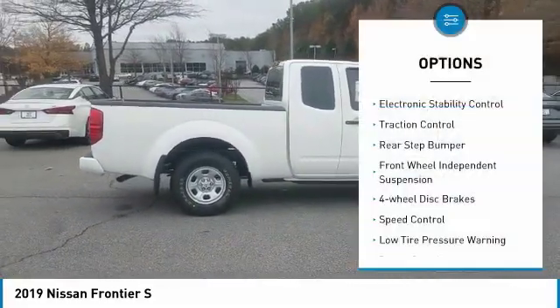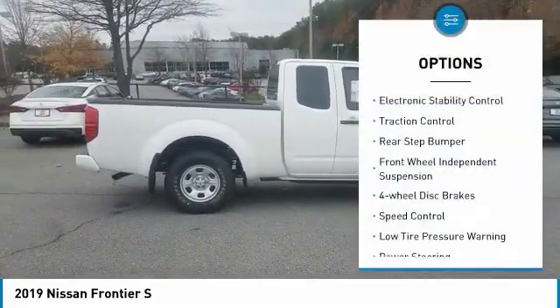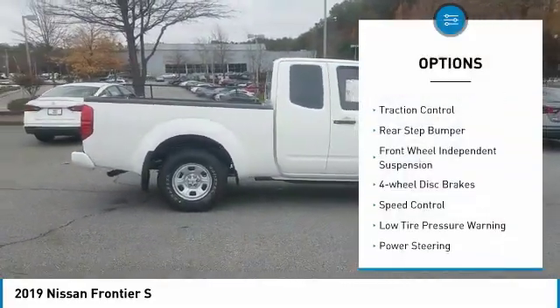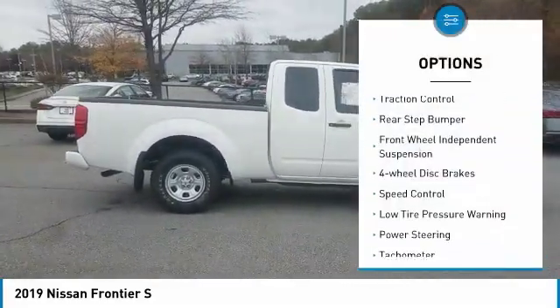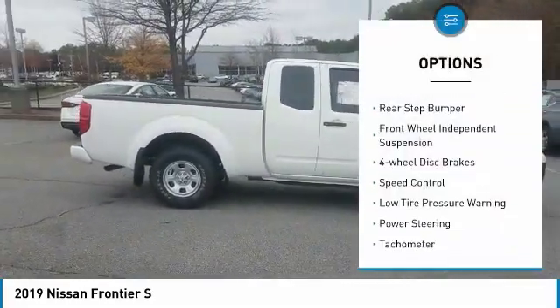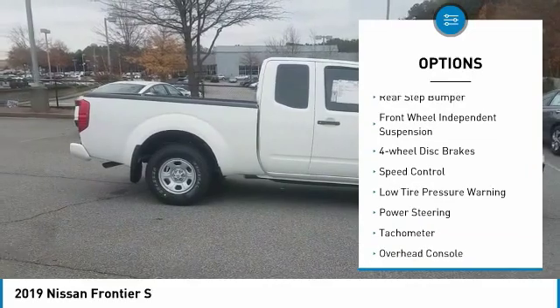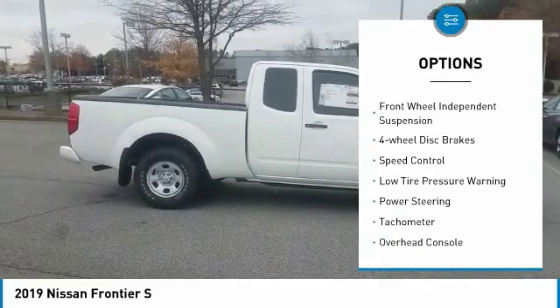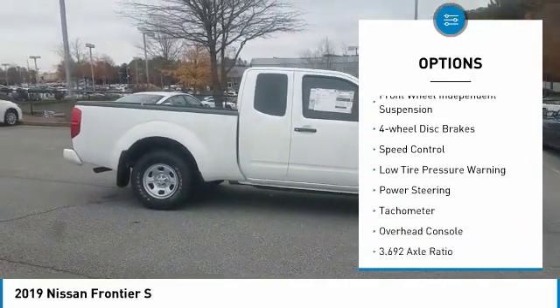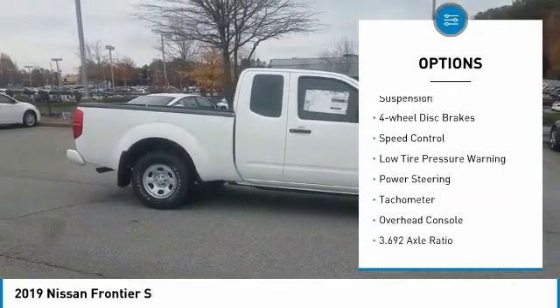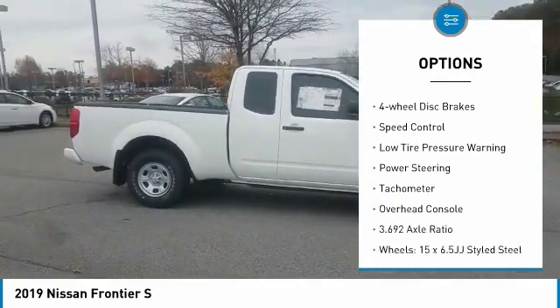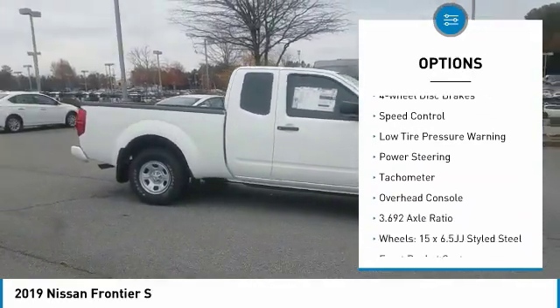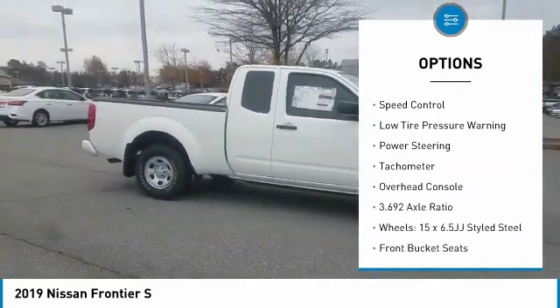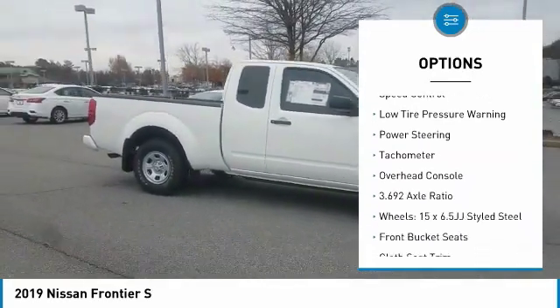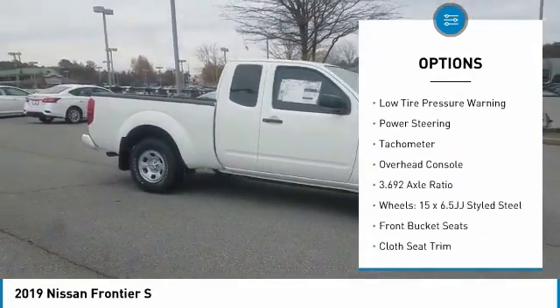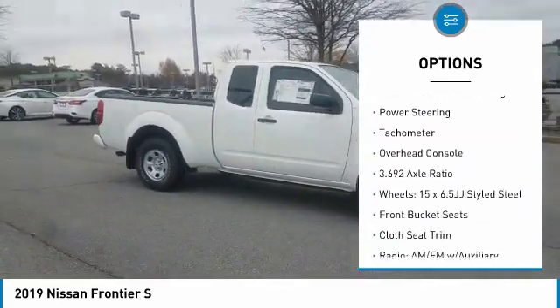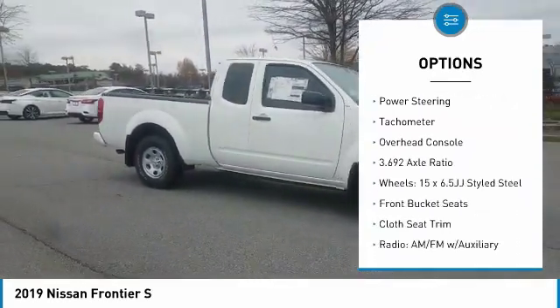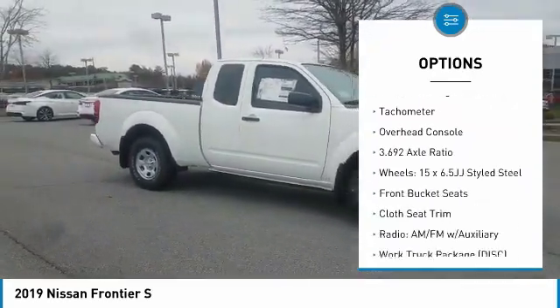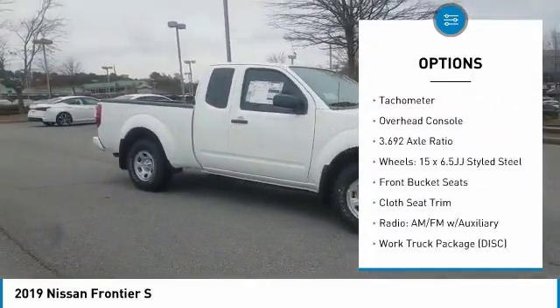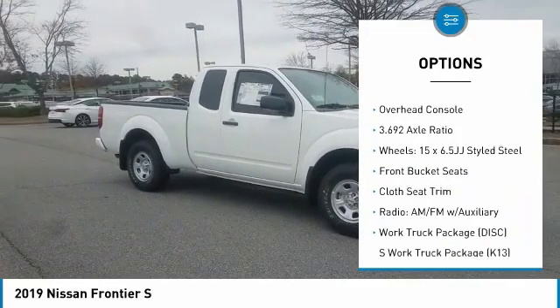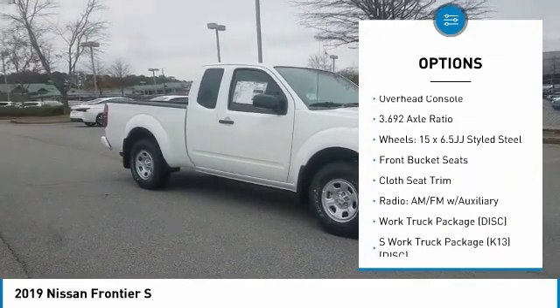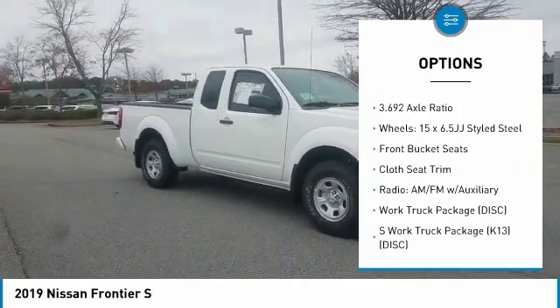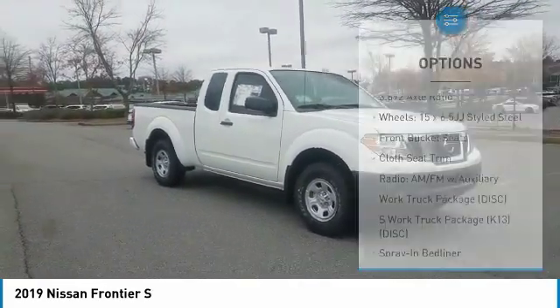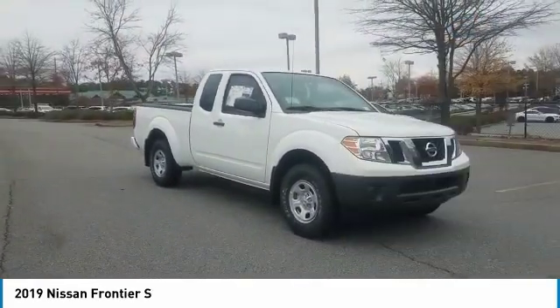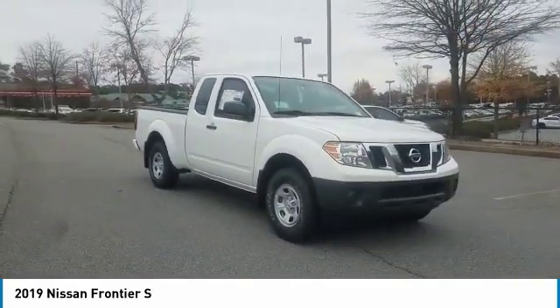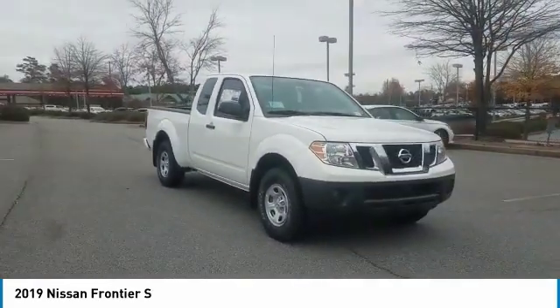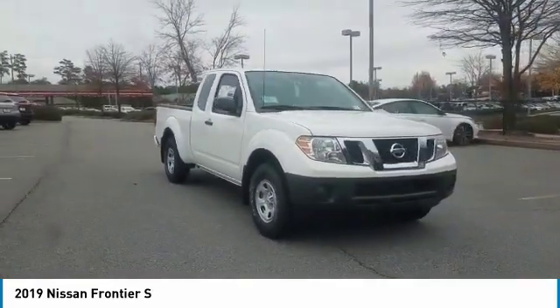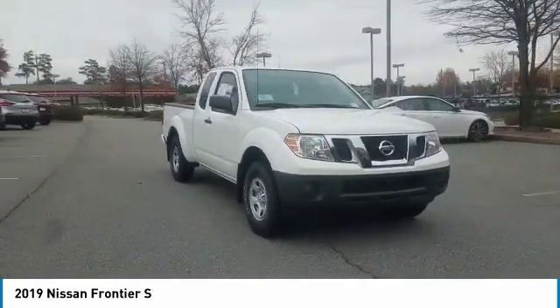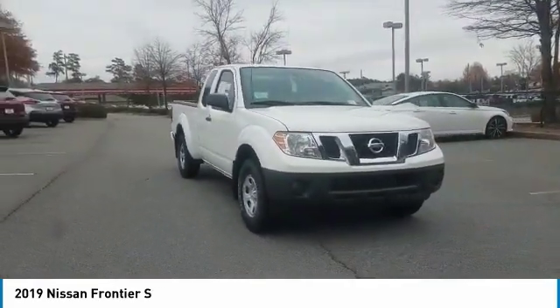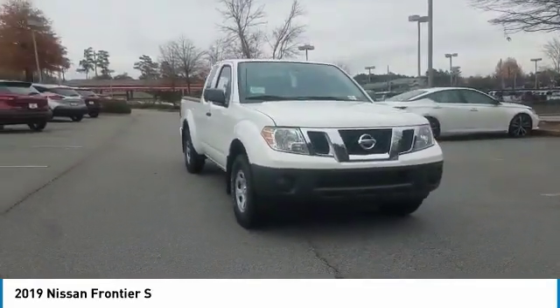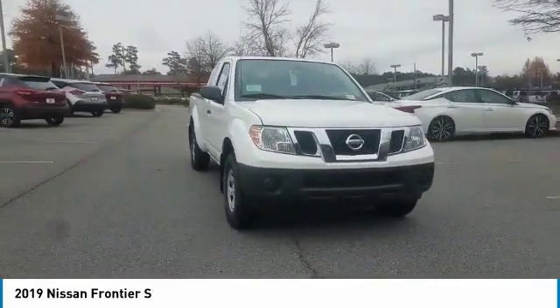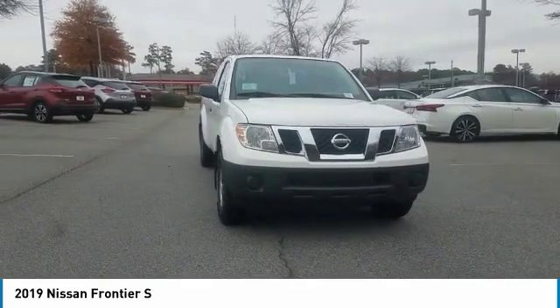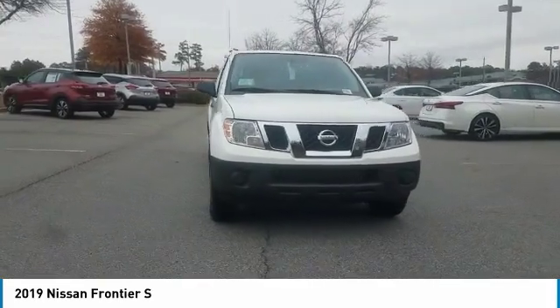Electronic stability control, traction control, rear step bumper, front wheel independent suspension, four-wheel disc brakes, speed control, low tire pressure warning, power steering, tachometer, overhead console.